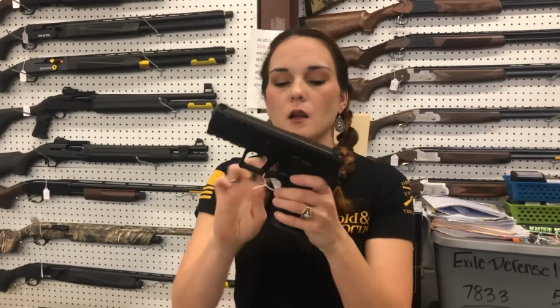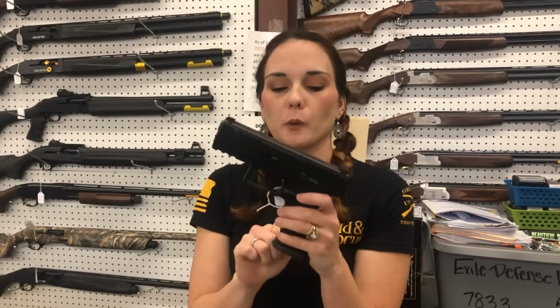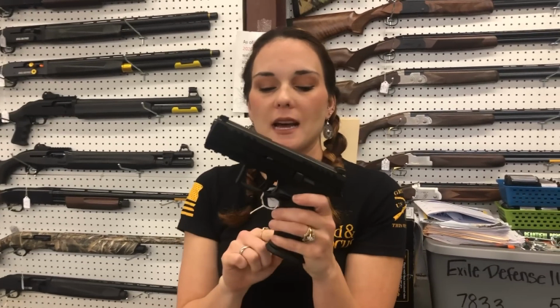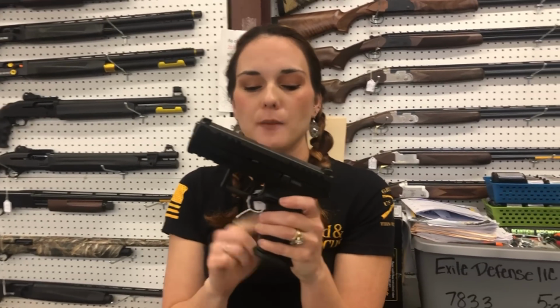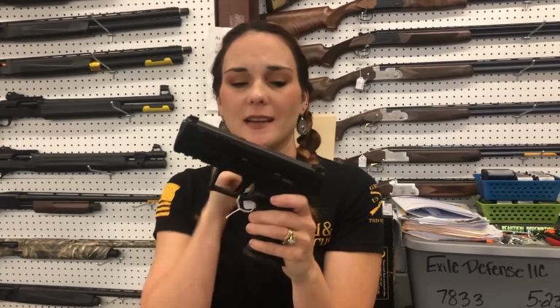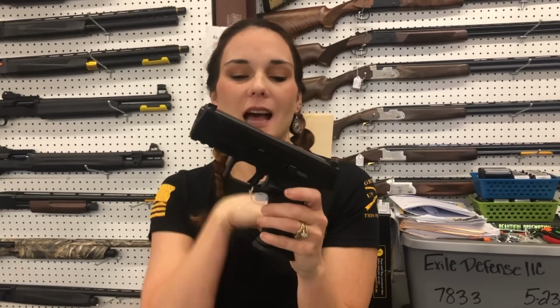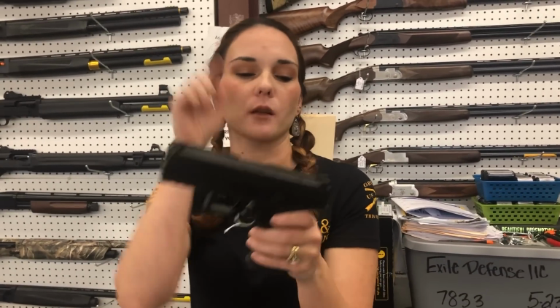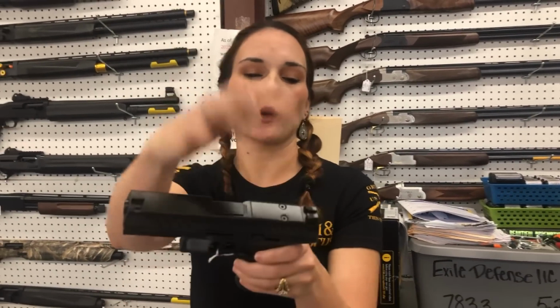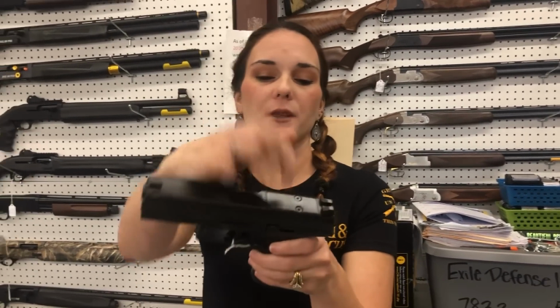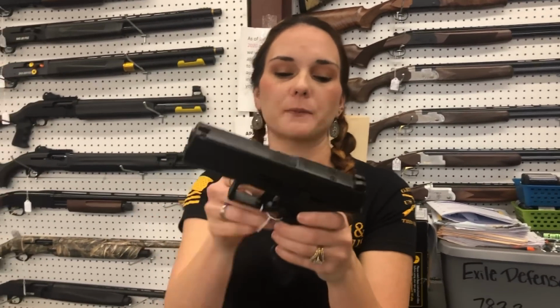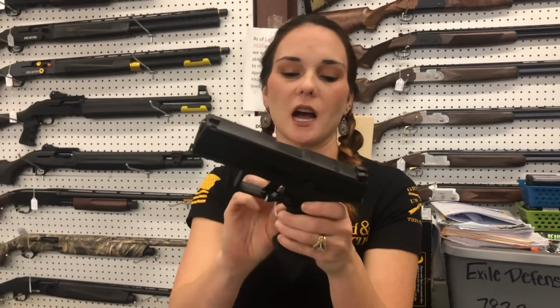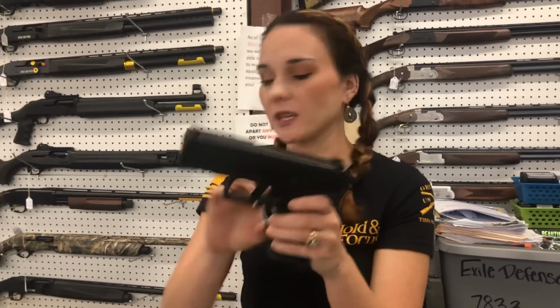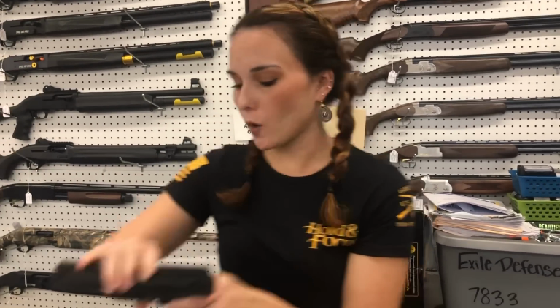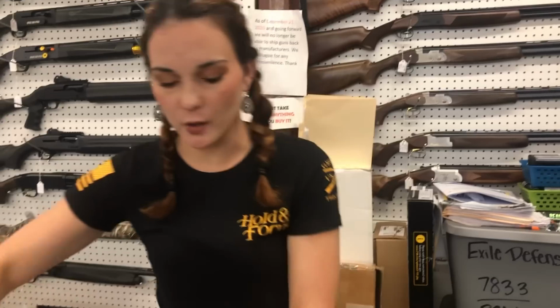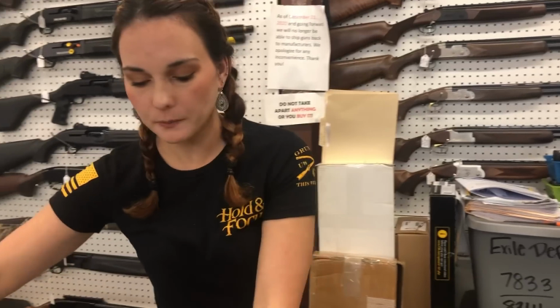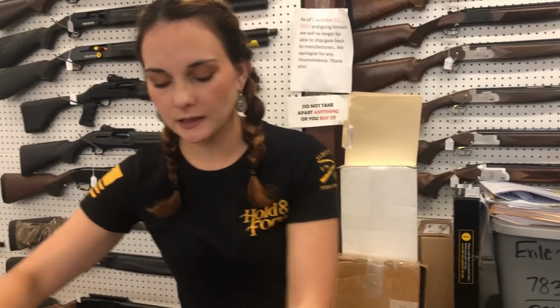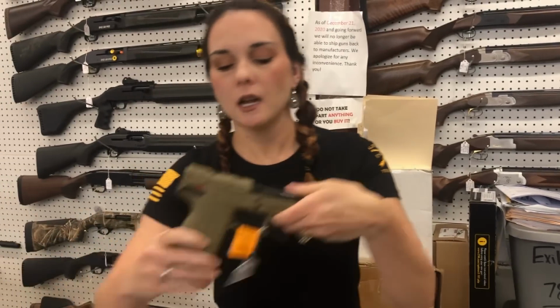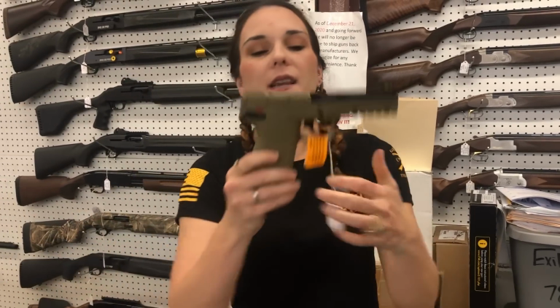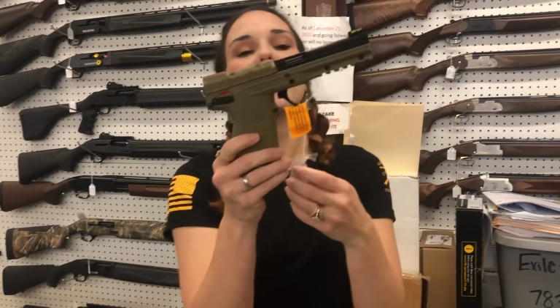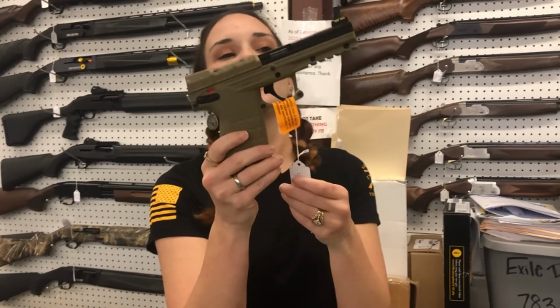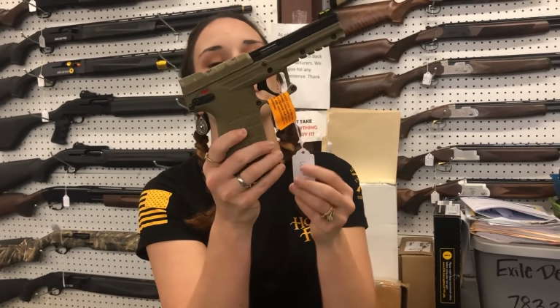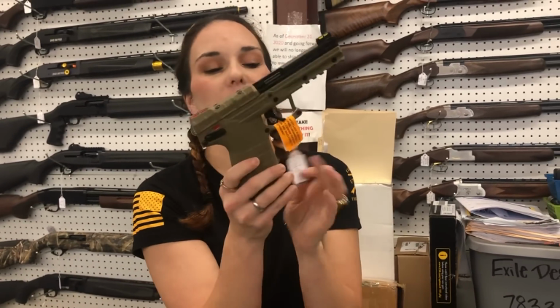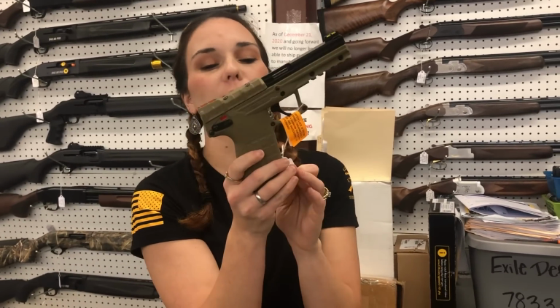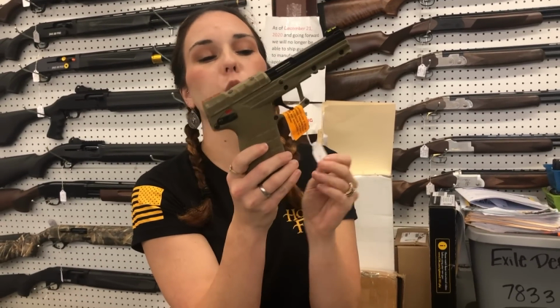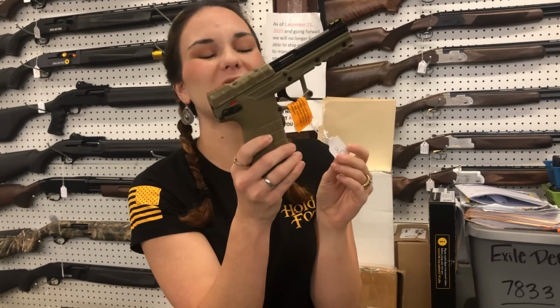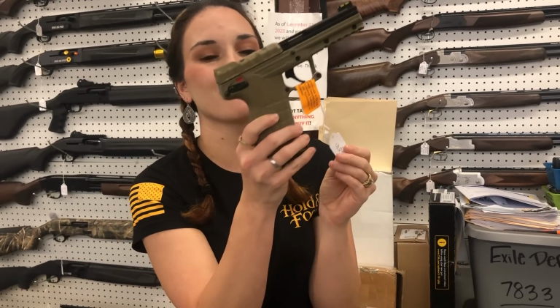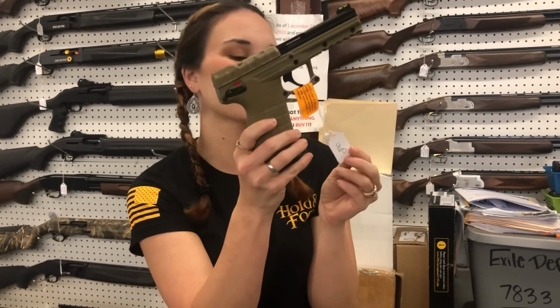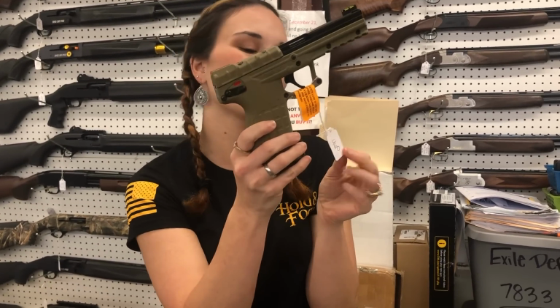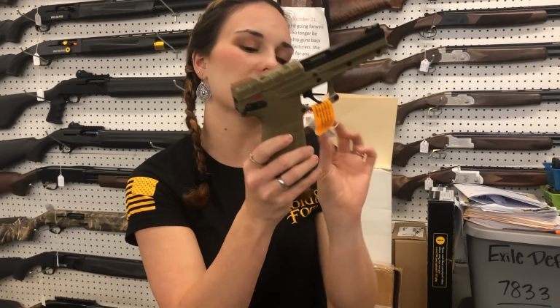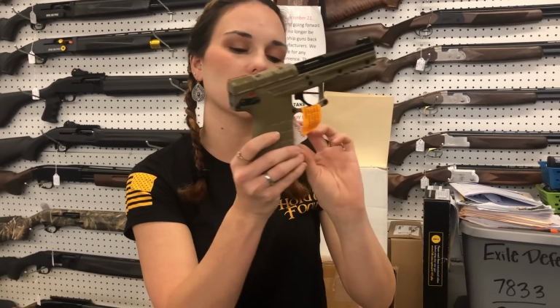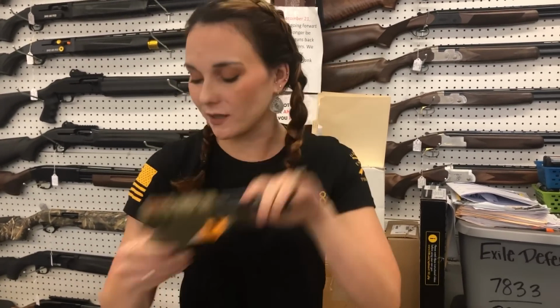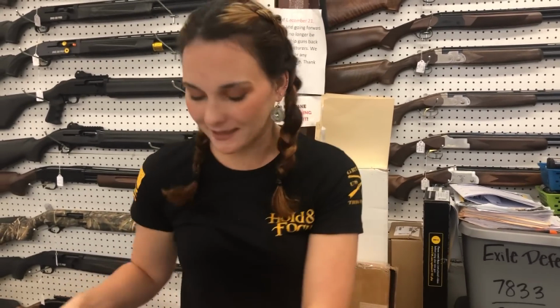Beretta APX 9mm with the optic cut. She is $430. Kel-Tec PMR-30, 30-round 22 Magnum in flat dark earth — $460.